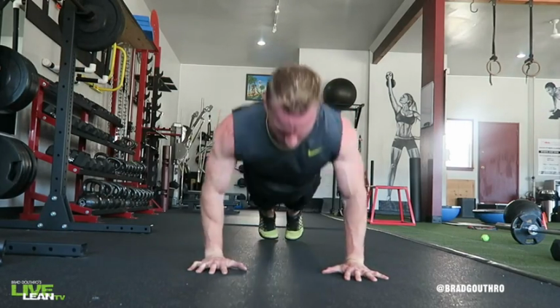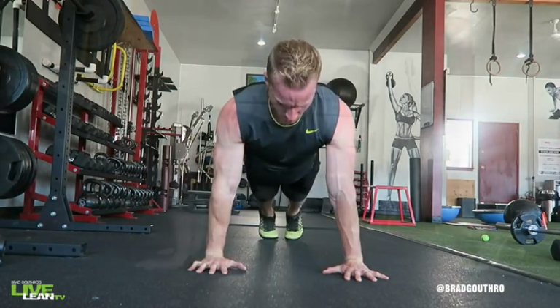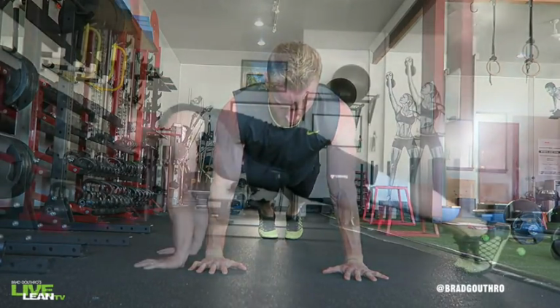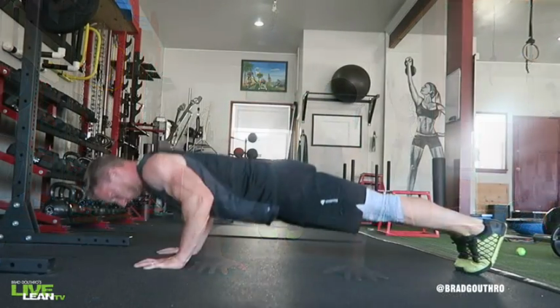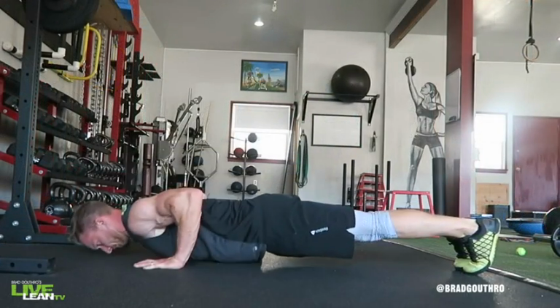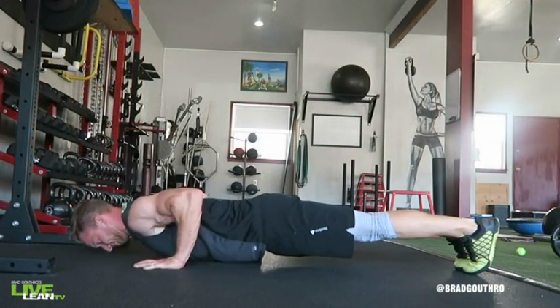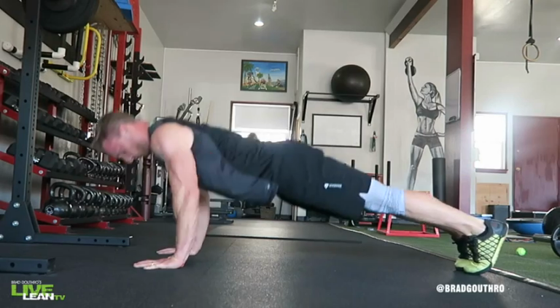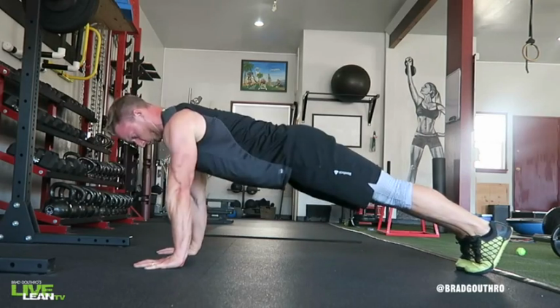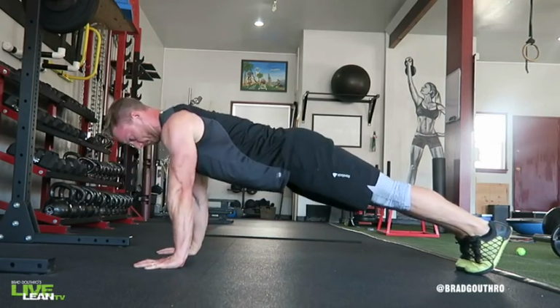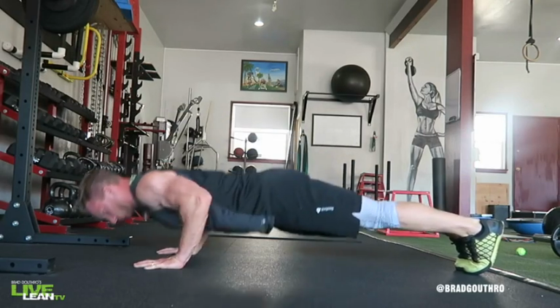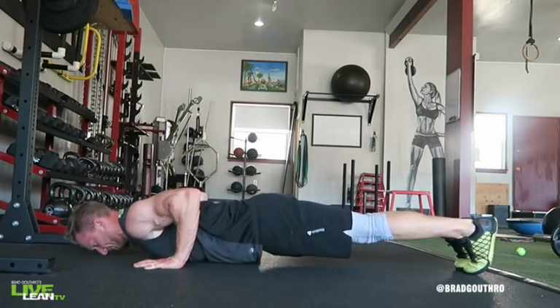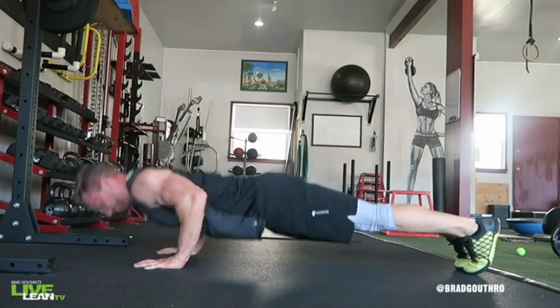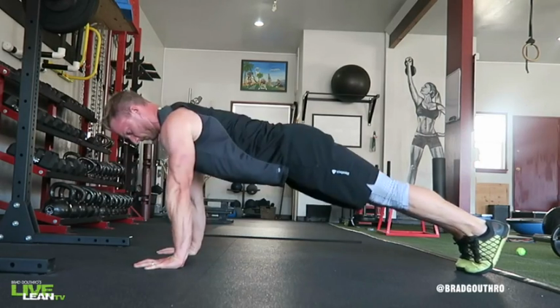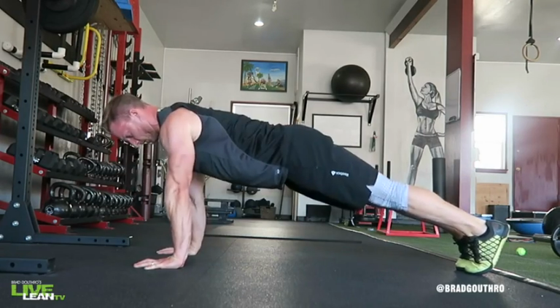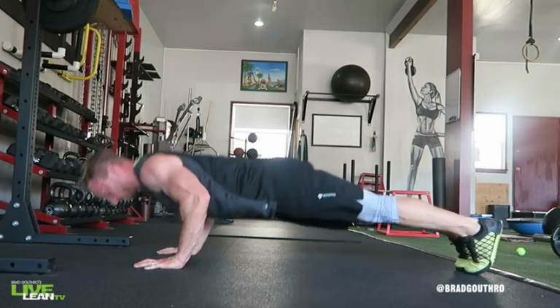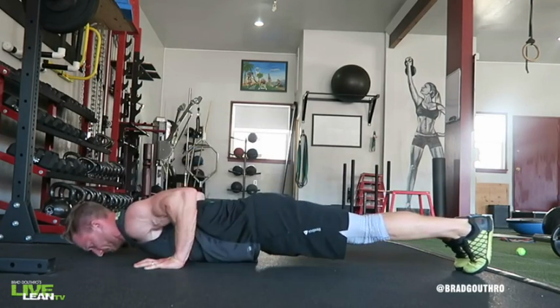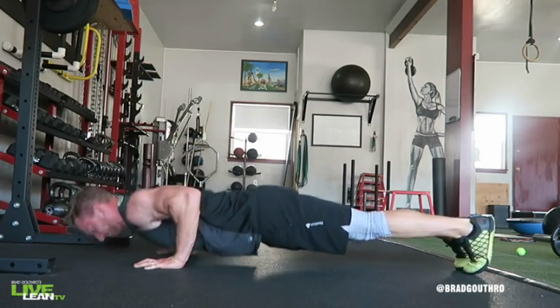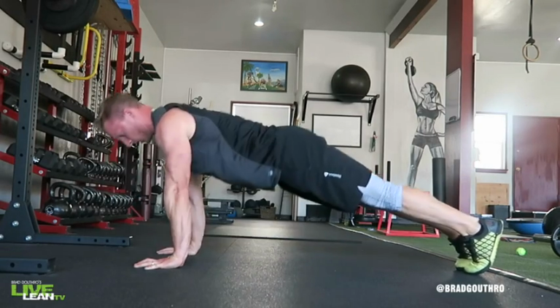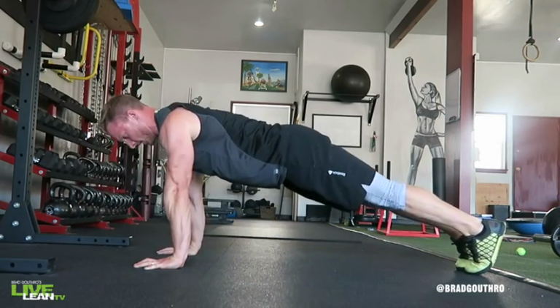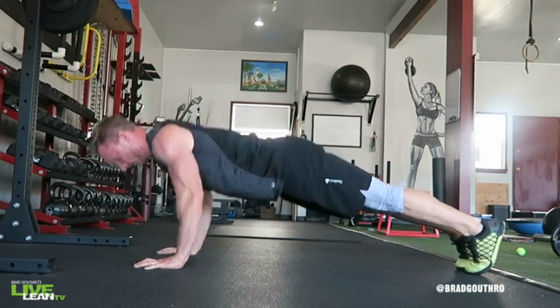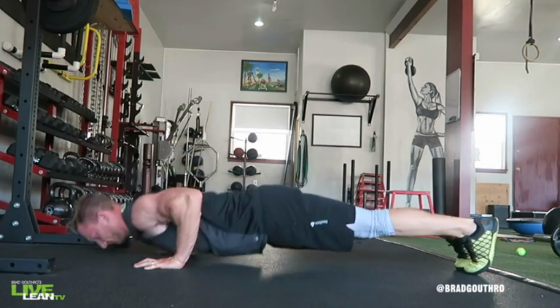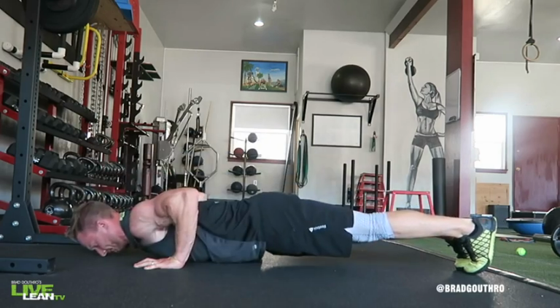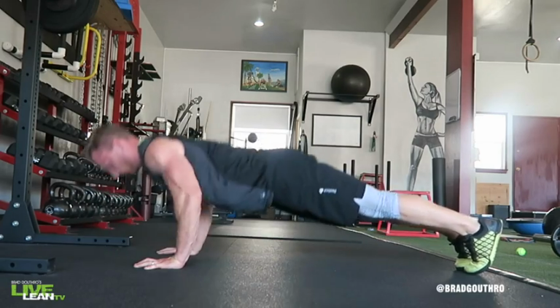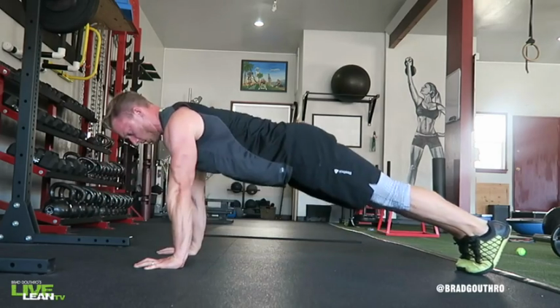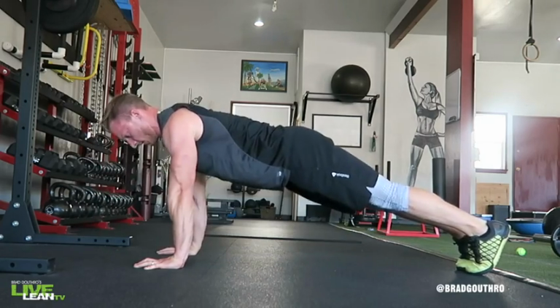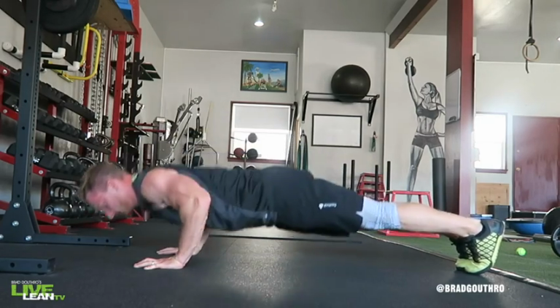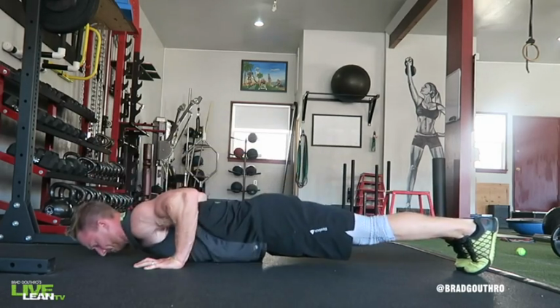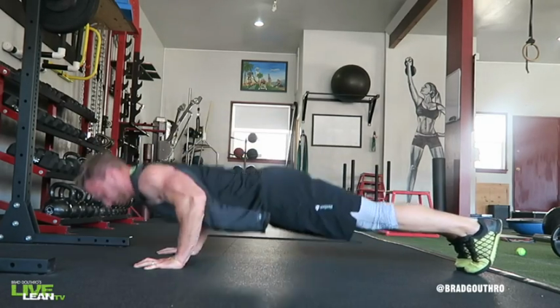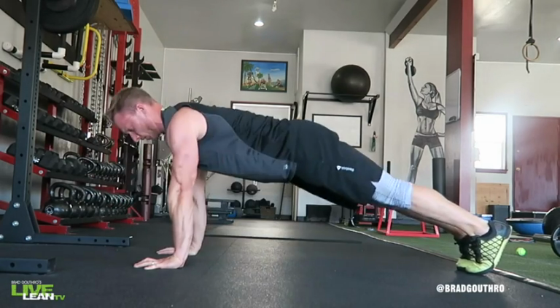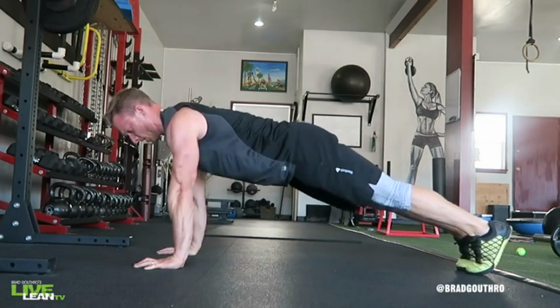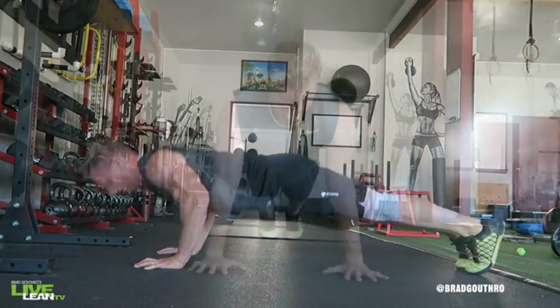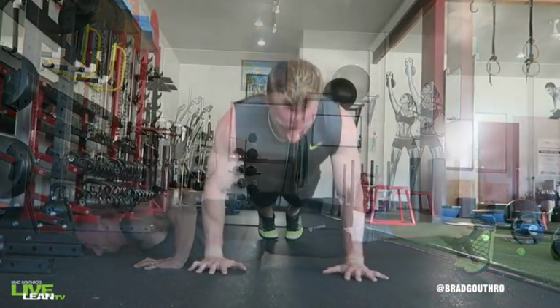Ensure your body maintains a straight line from your feet all the way up to your head. To keep your body rigid and straight and reduce any sagging, keep your abs, your glutes, your quads and your hamstrings tight throughout the movement.